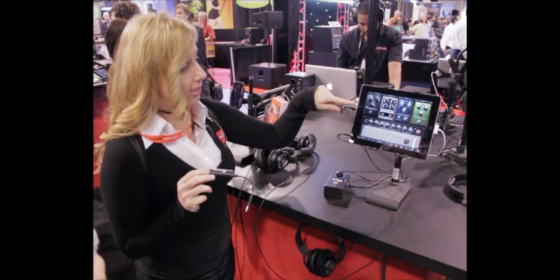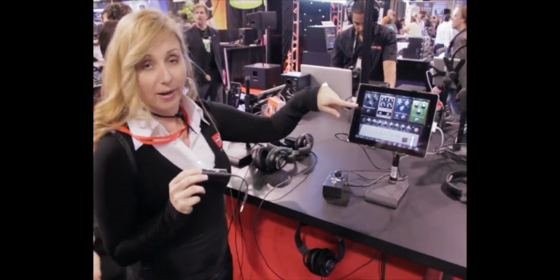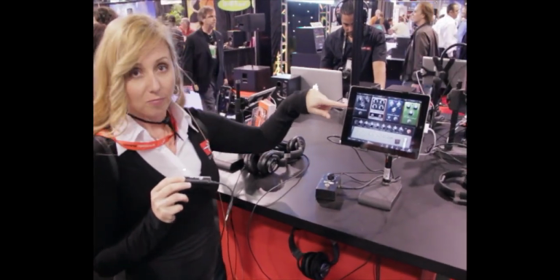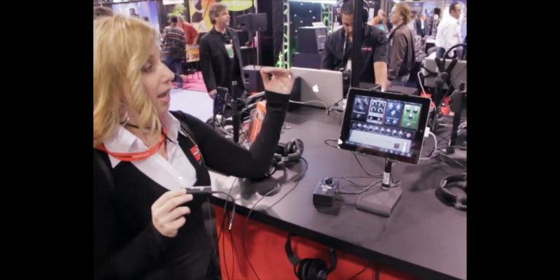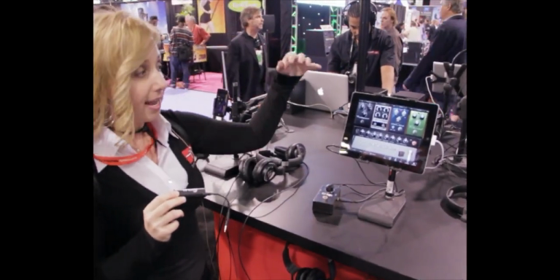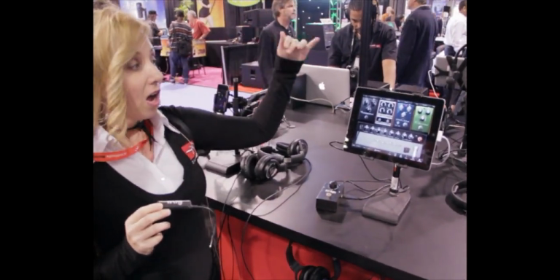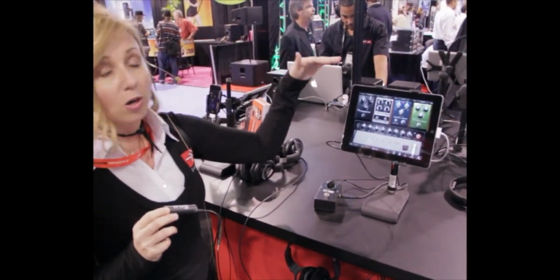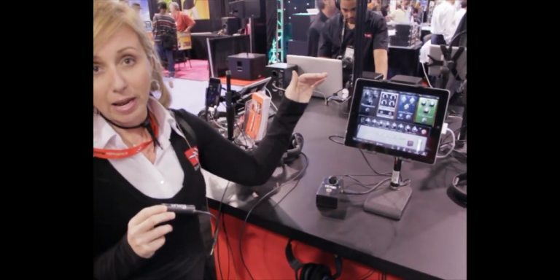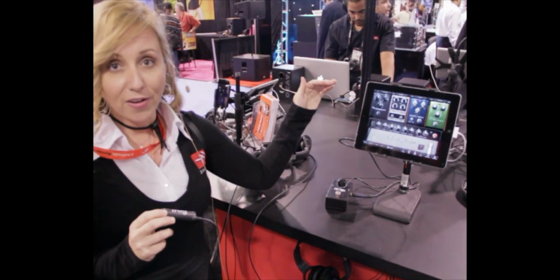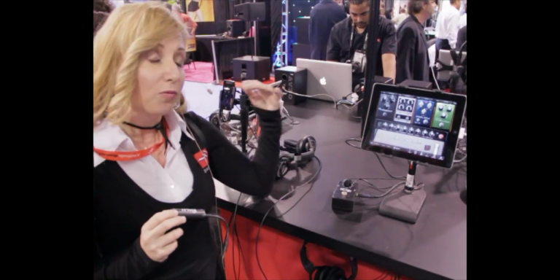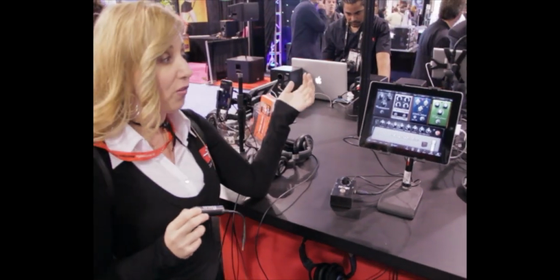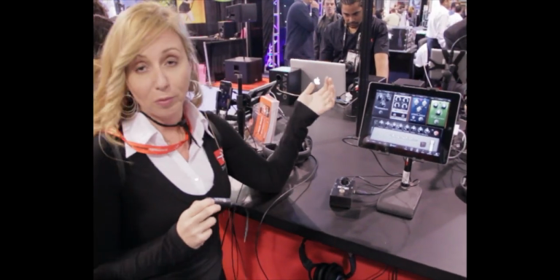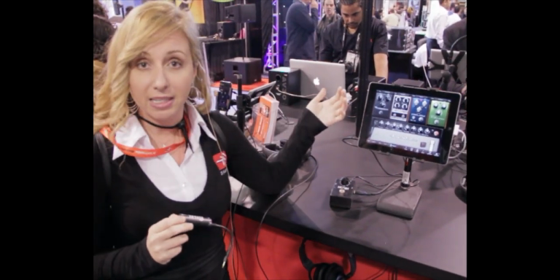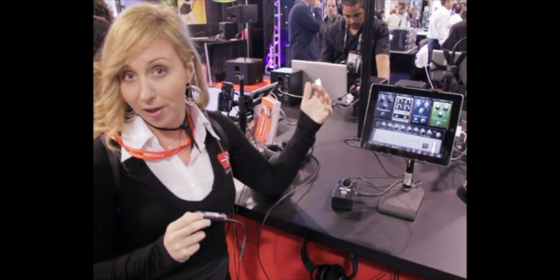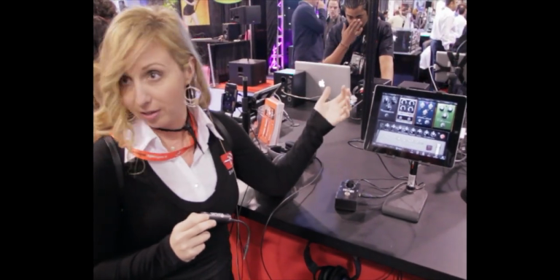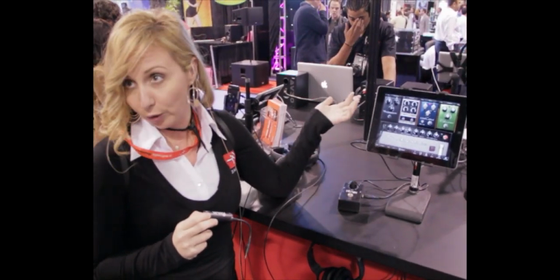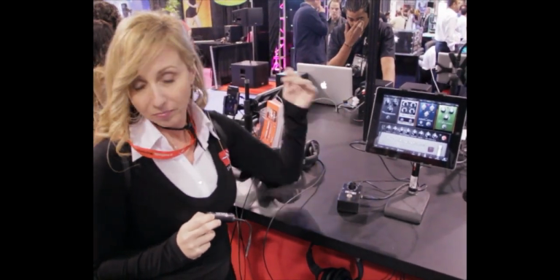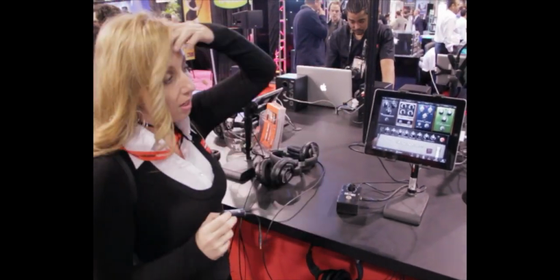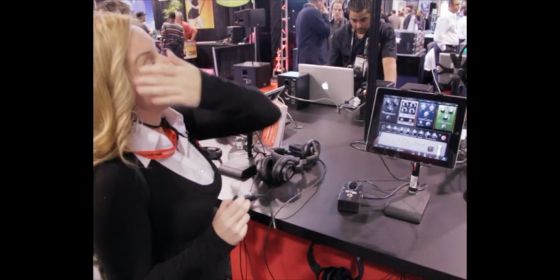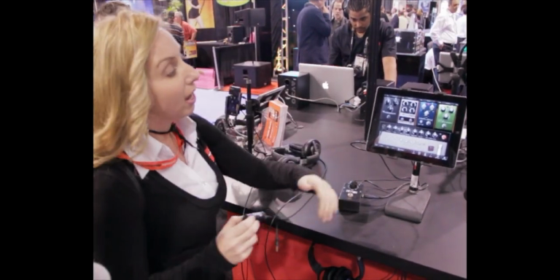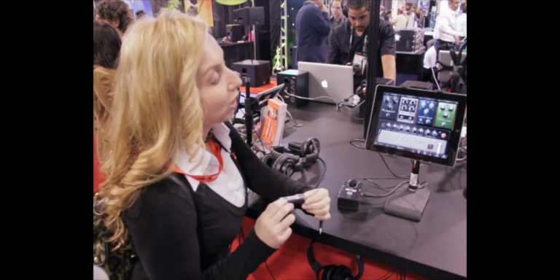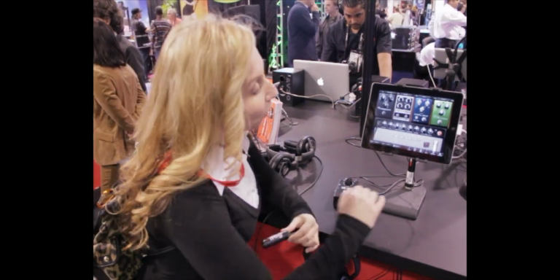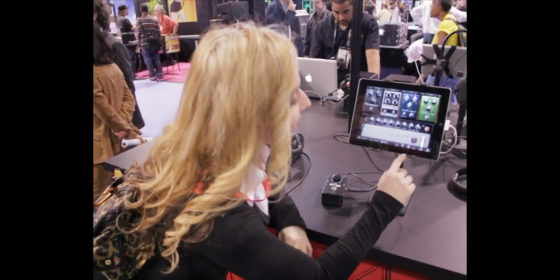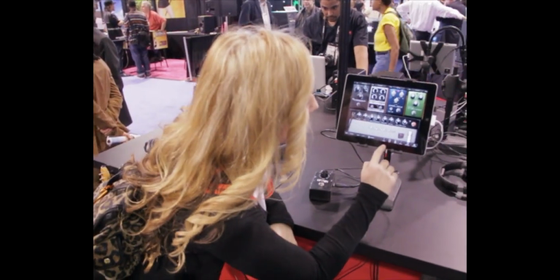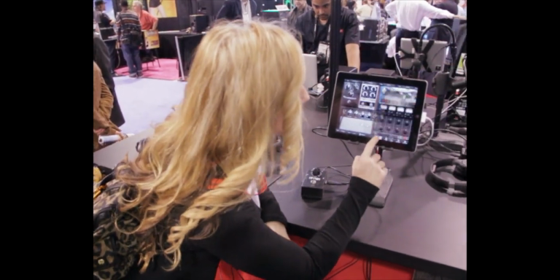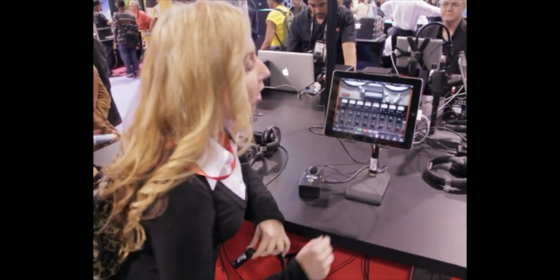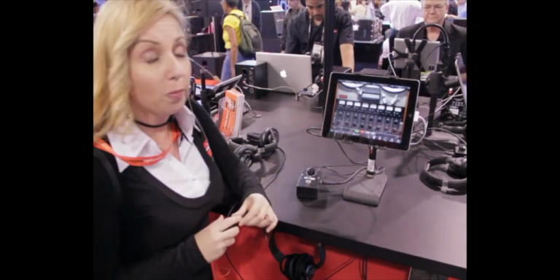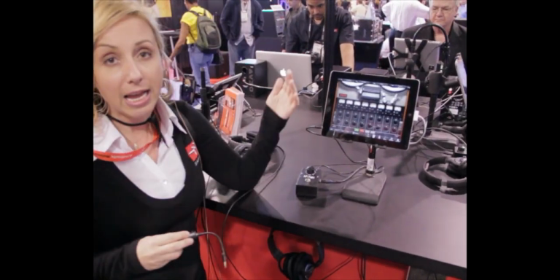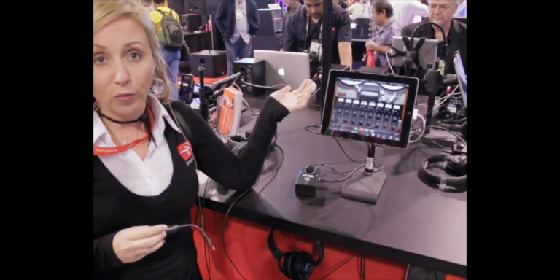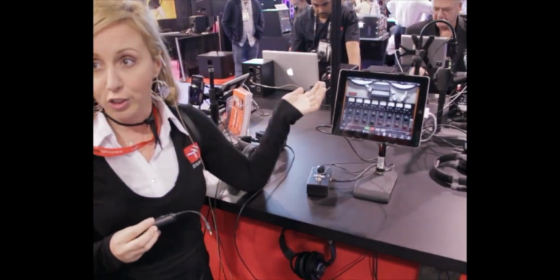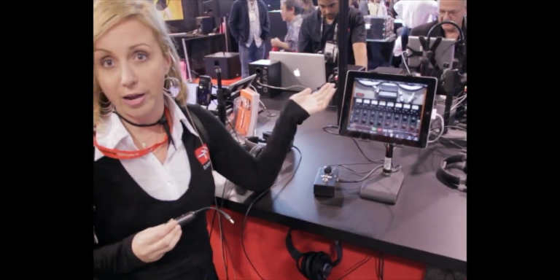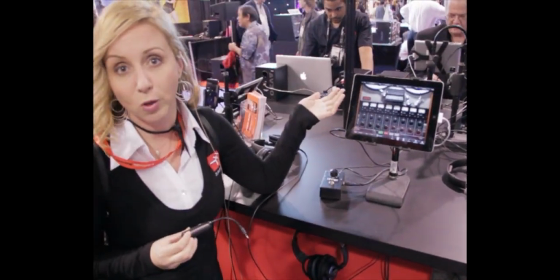Here's the app right here. It has a host of amps and effects from some of your favorite brands, Fender included. It also has an 8-track recorder, so you basically have a full recording studio at your disposal.